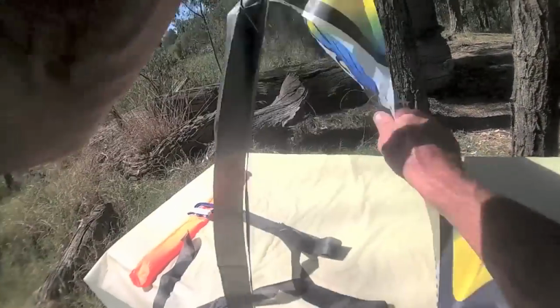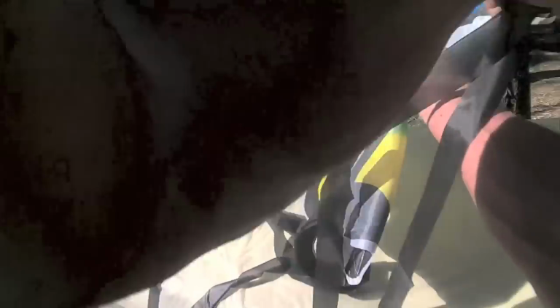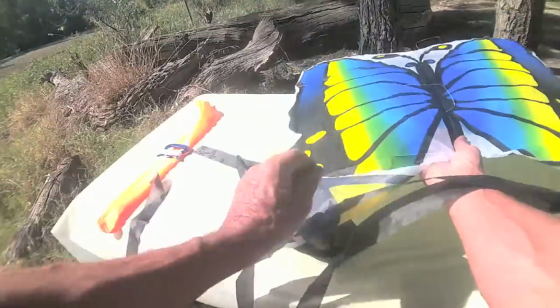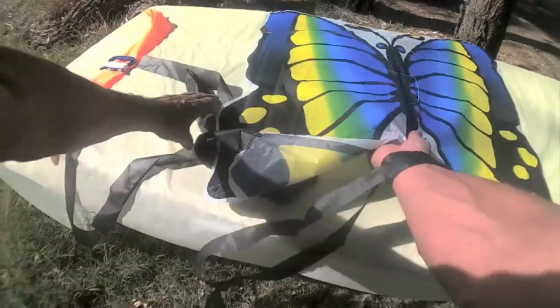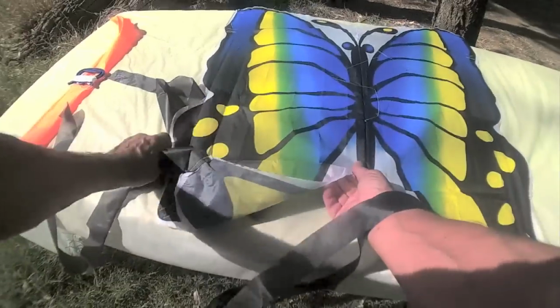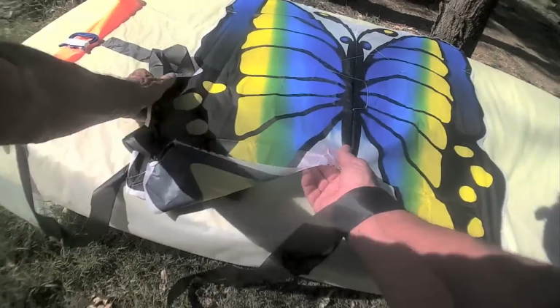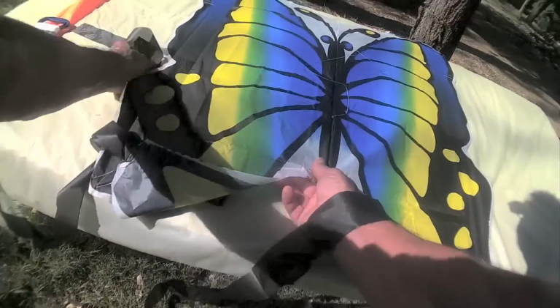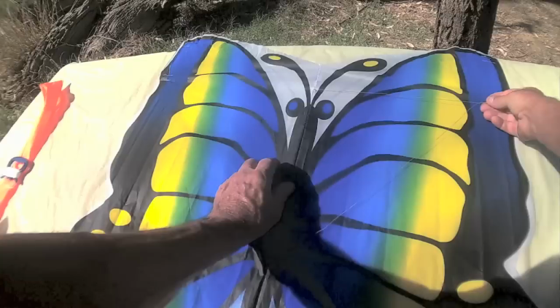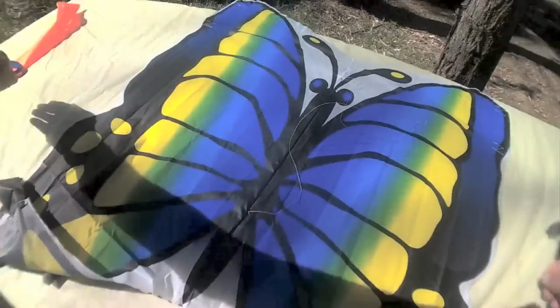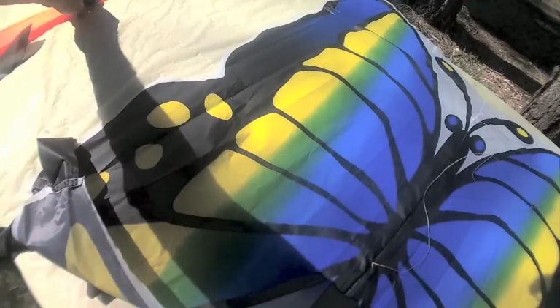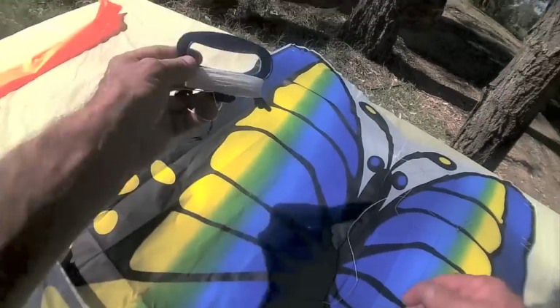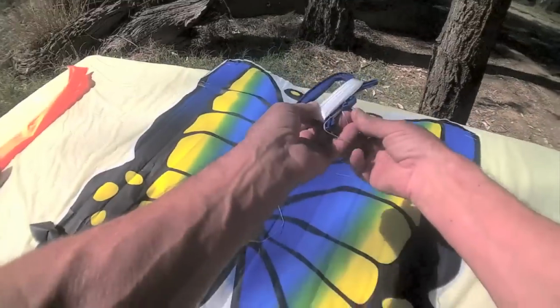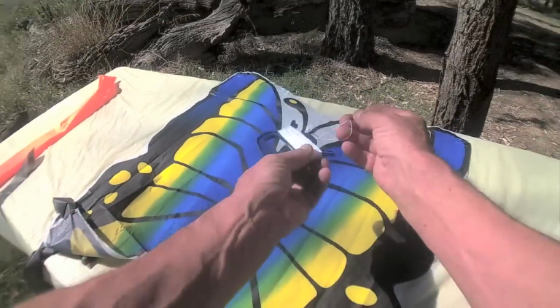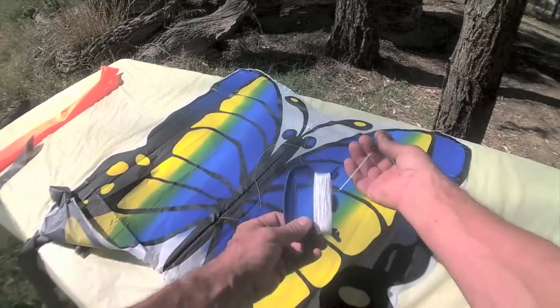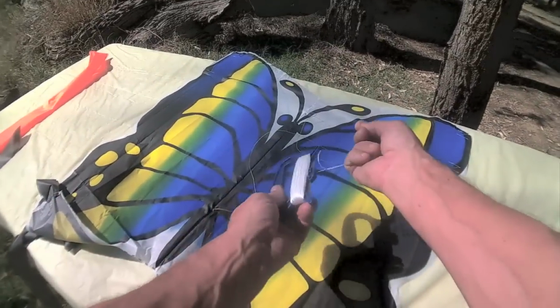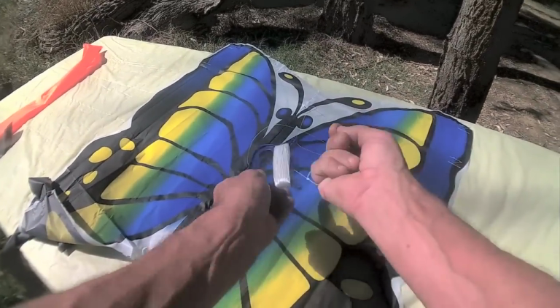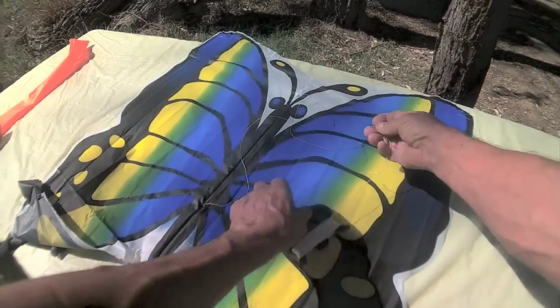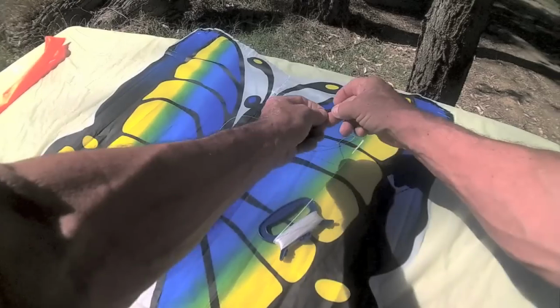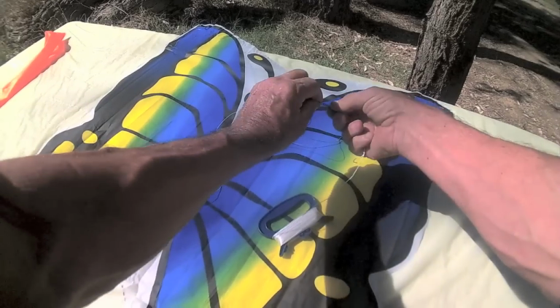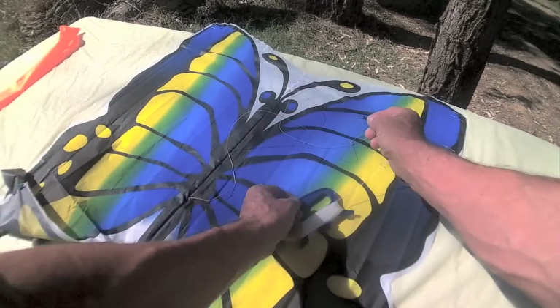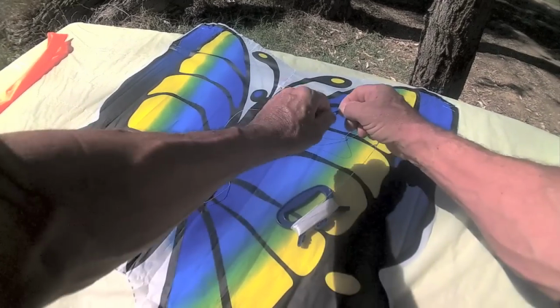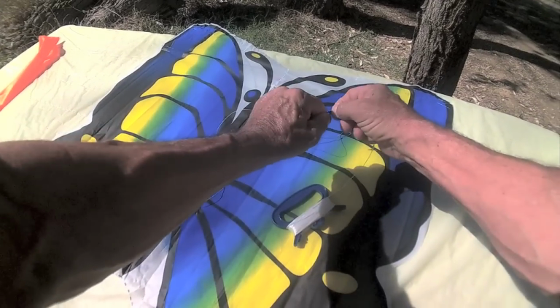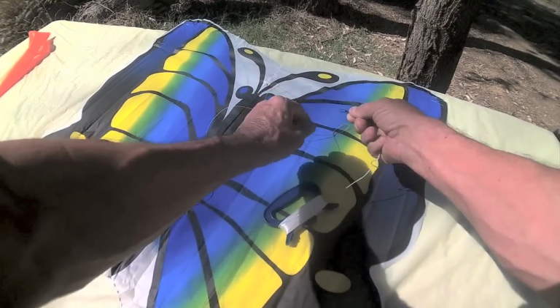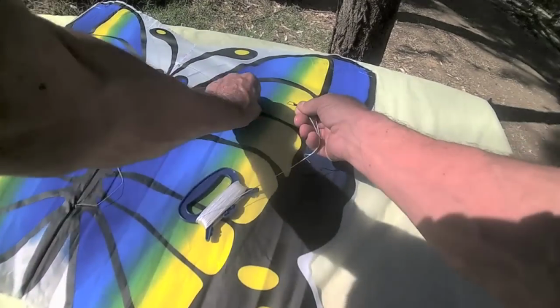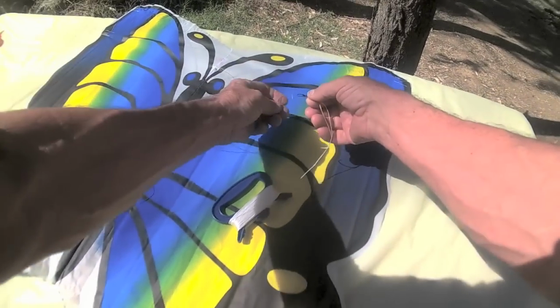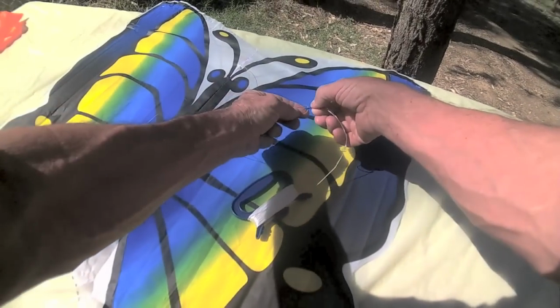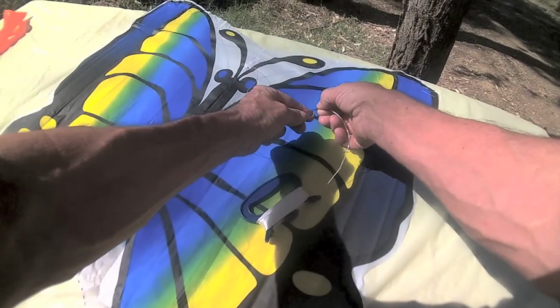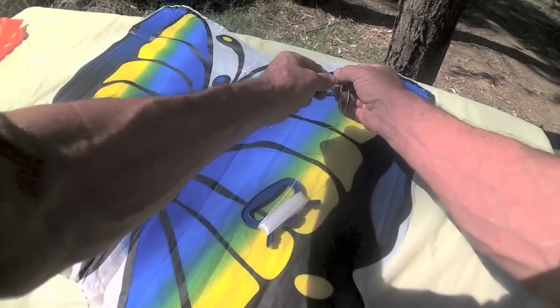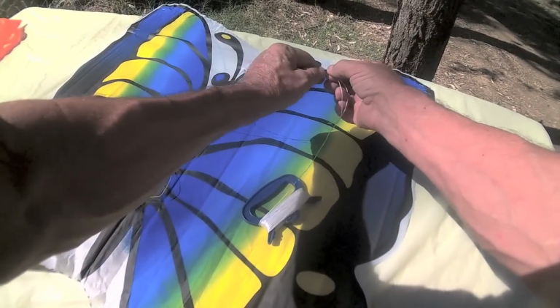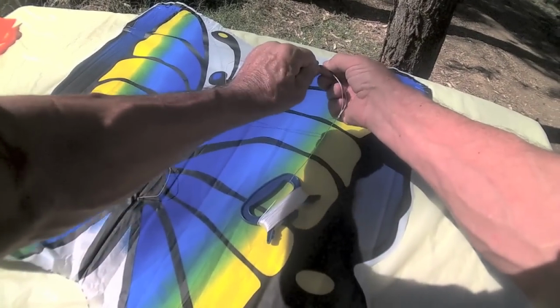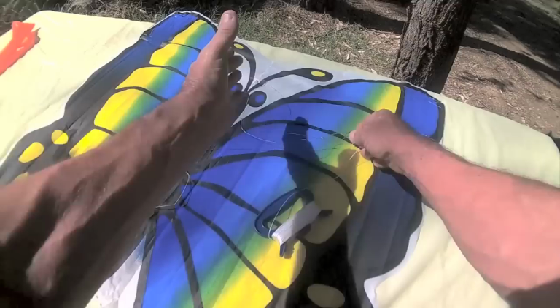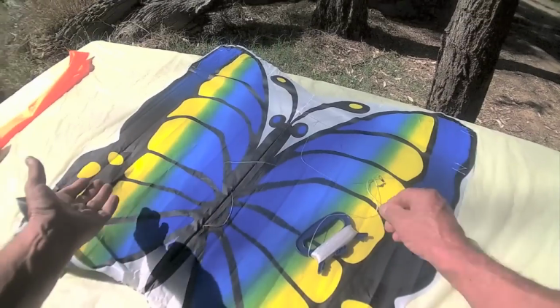The front — what I'd like you to do: the hand line comes with a little clip. Undo that, put it on there, and then you're ready to fly your kite.